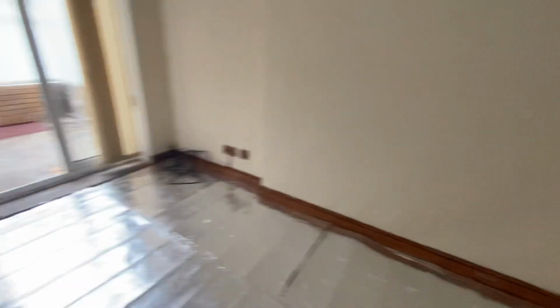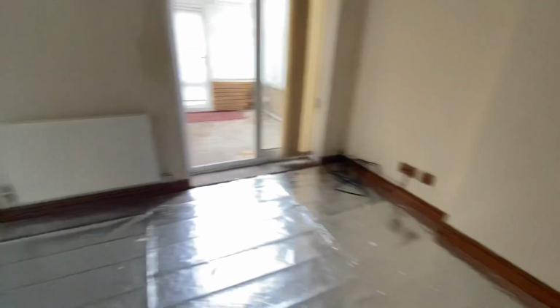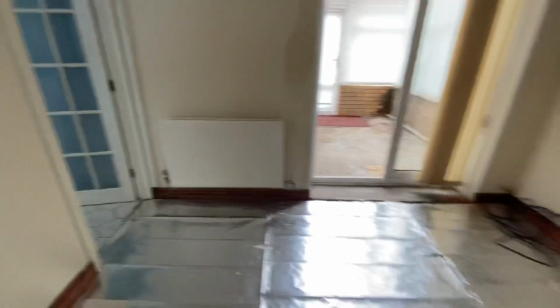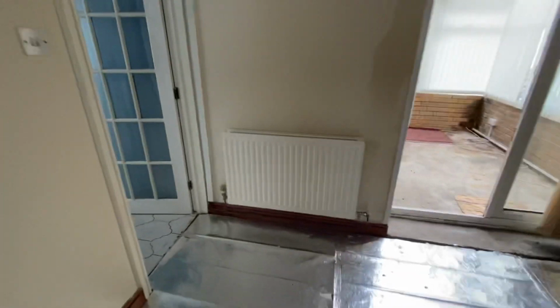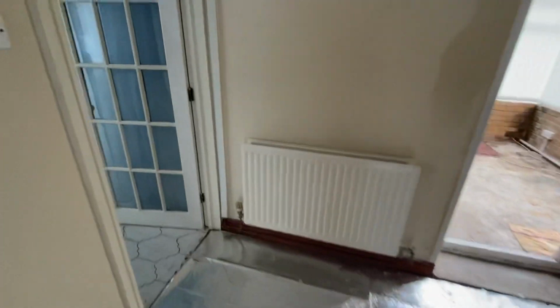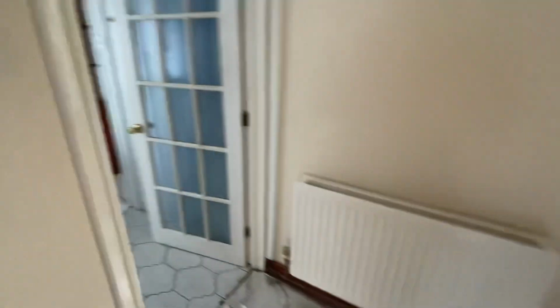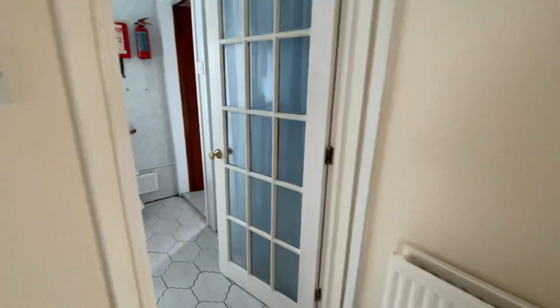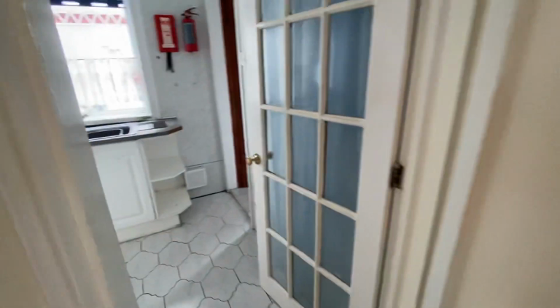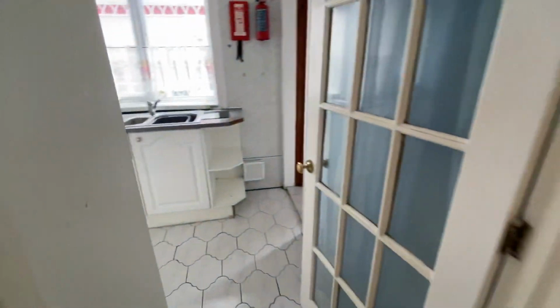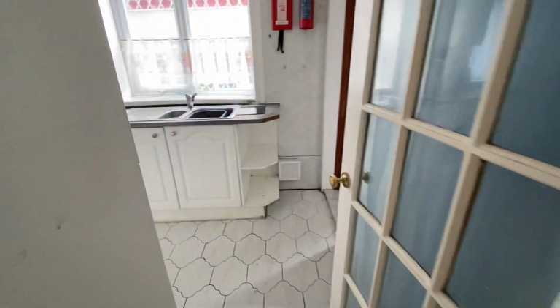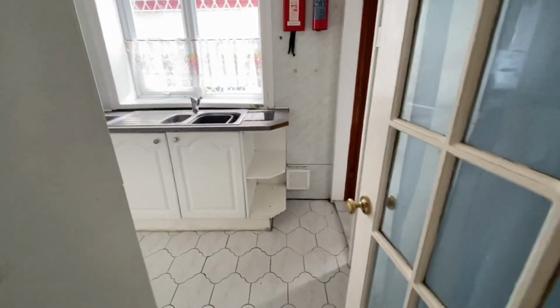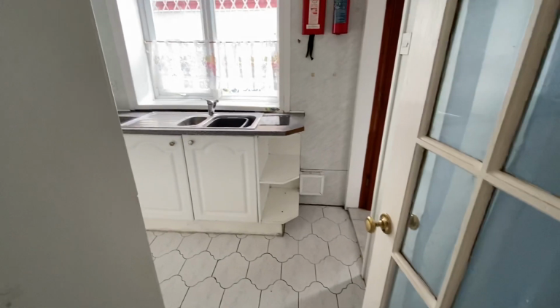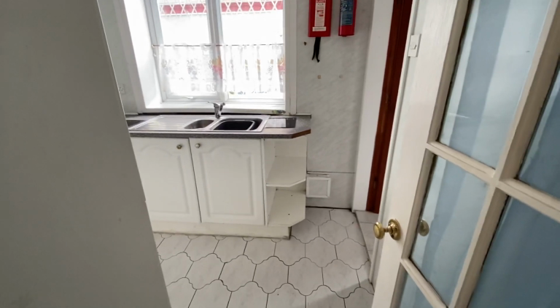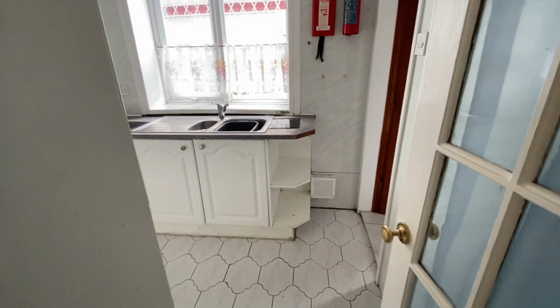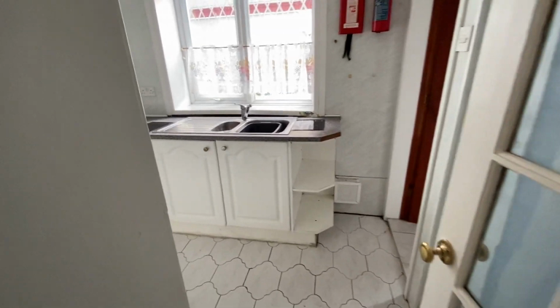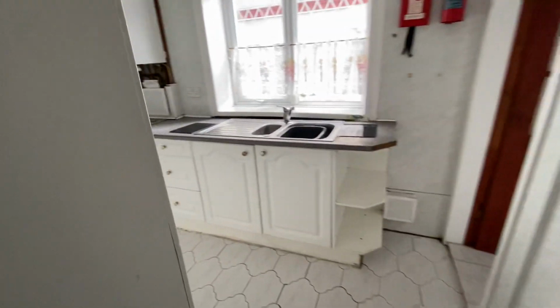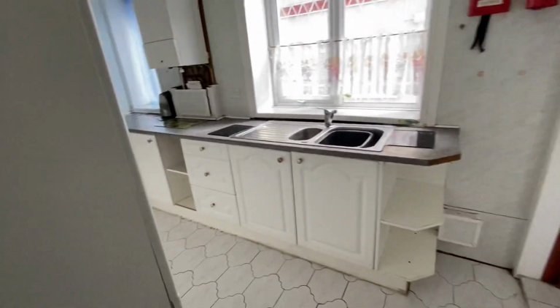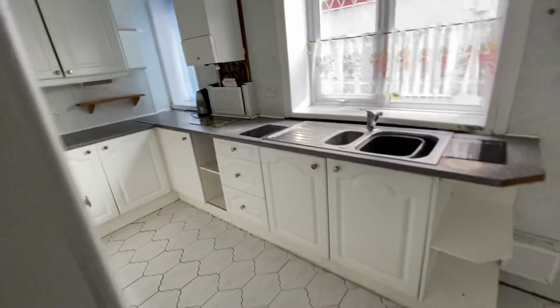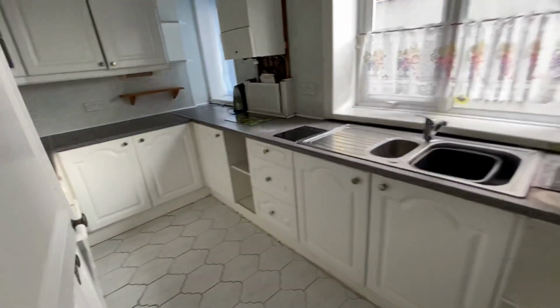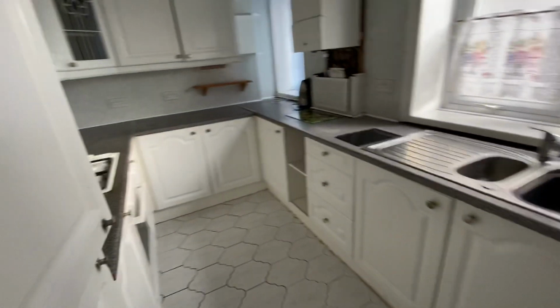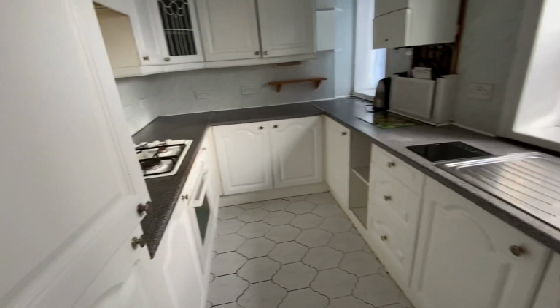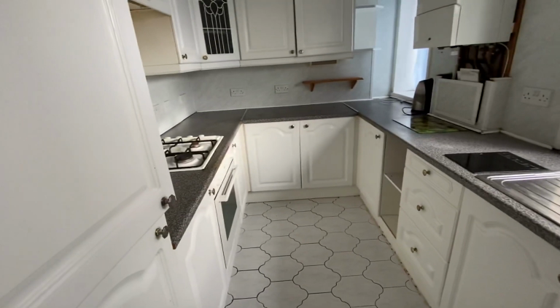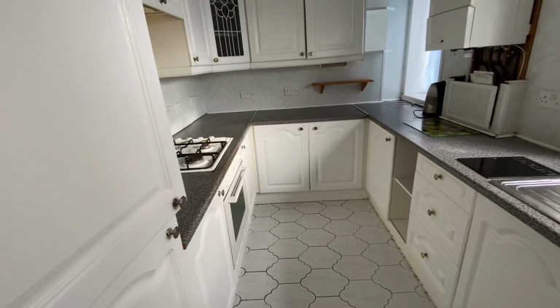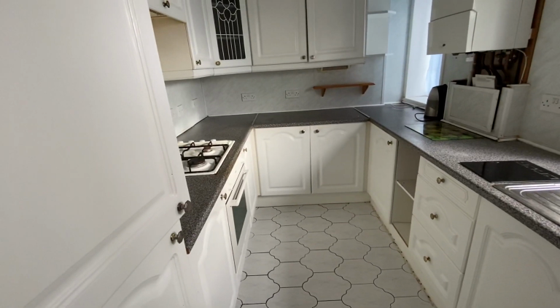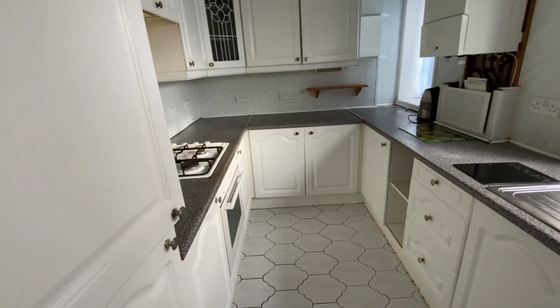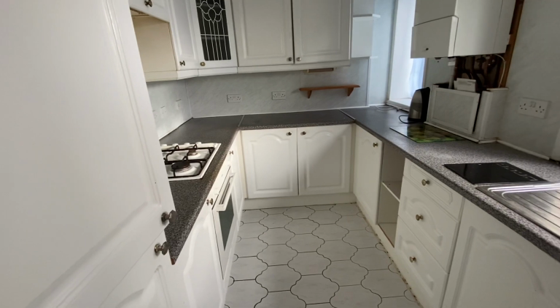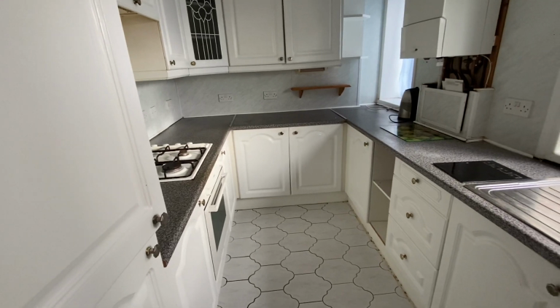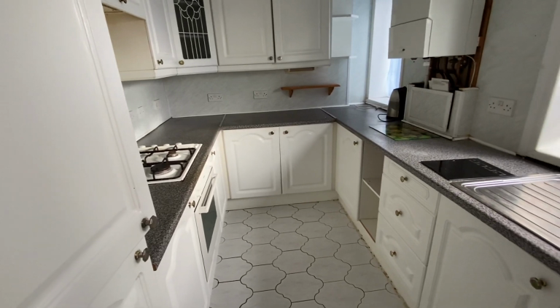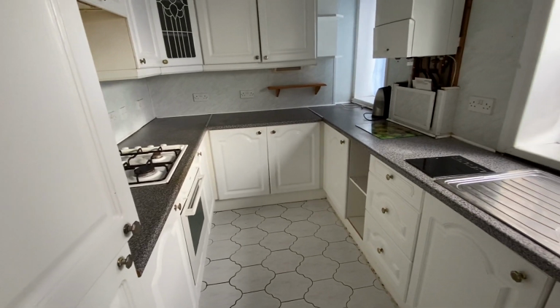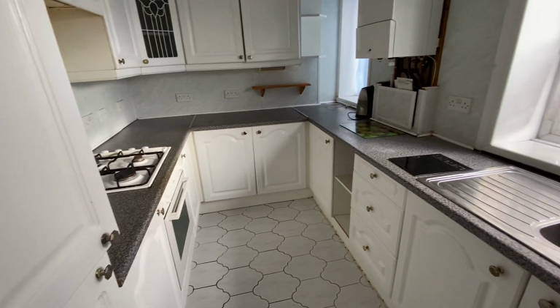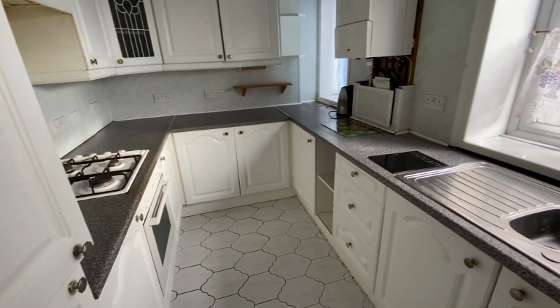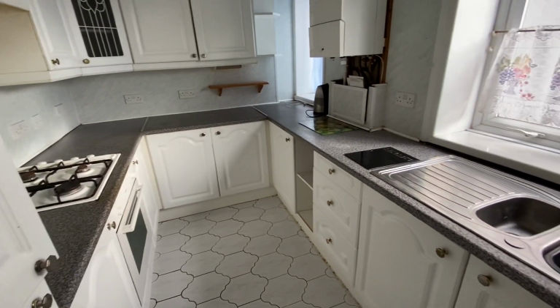As we move through we come through to the kitchen. The property does need modernization but there's a good size and there's plenty of potential here.